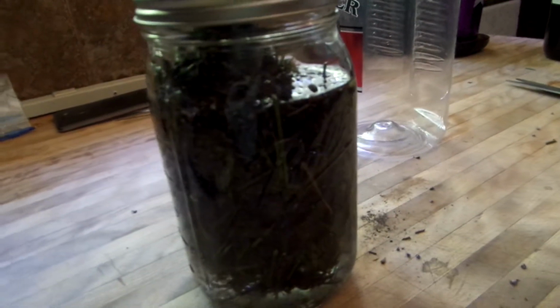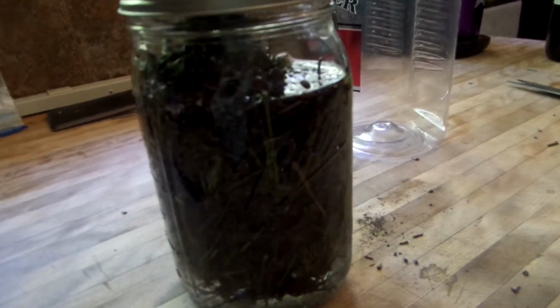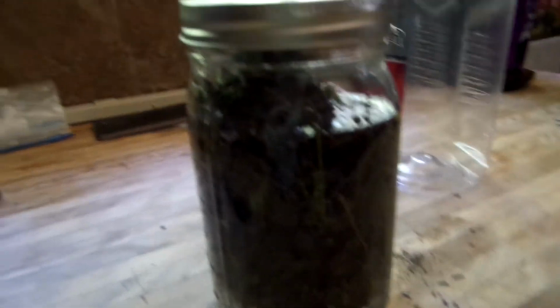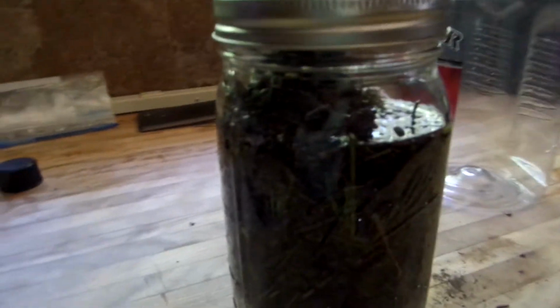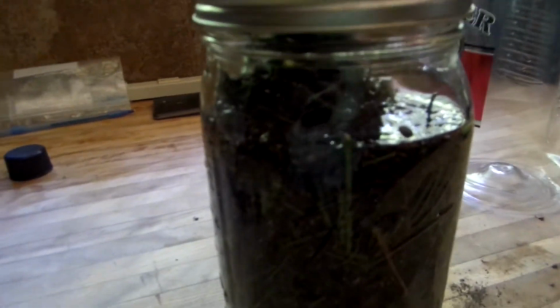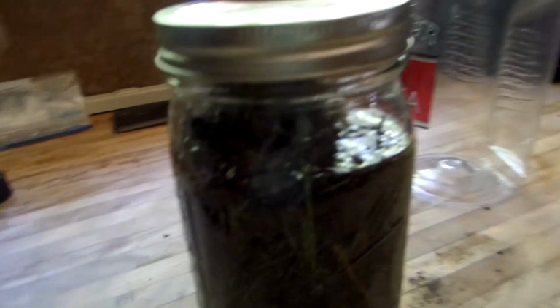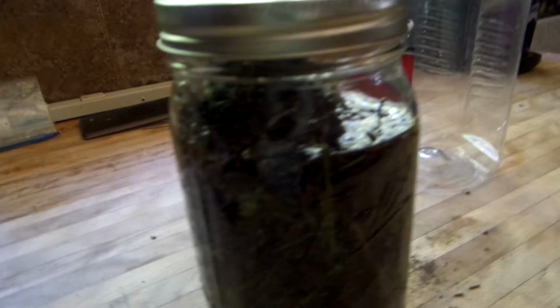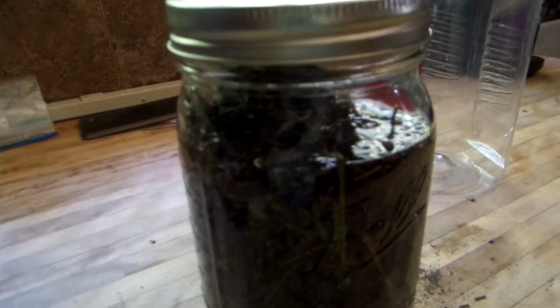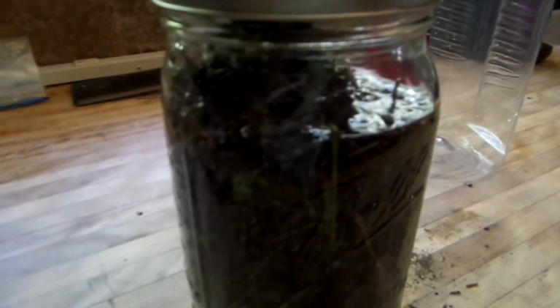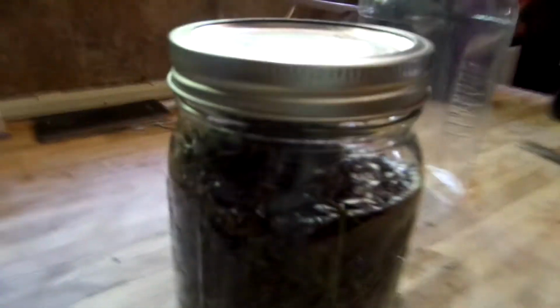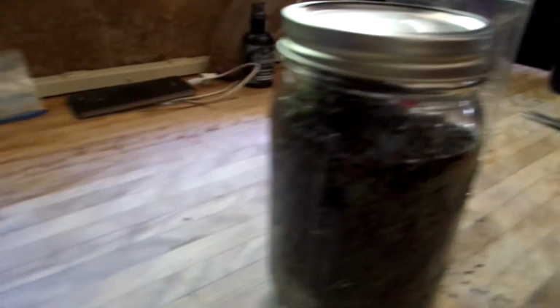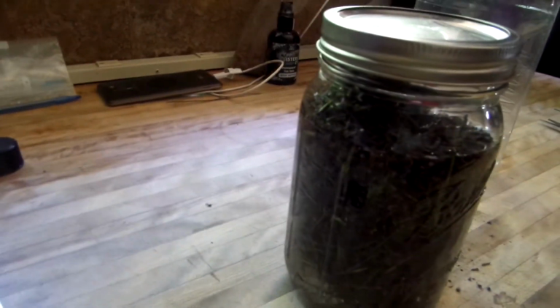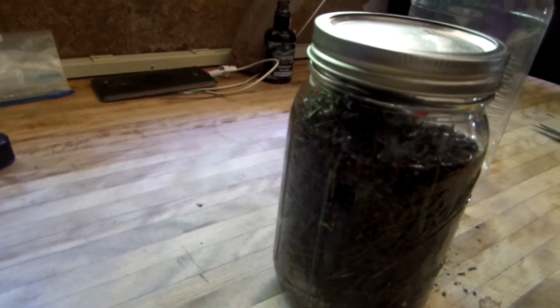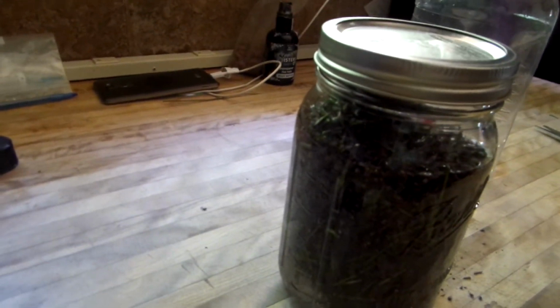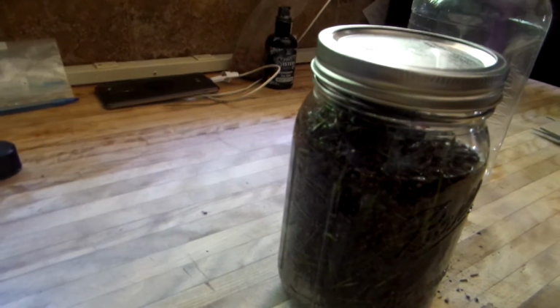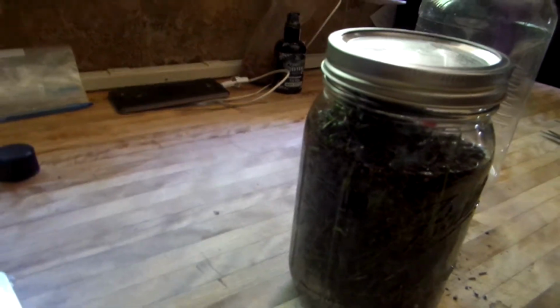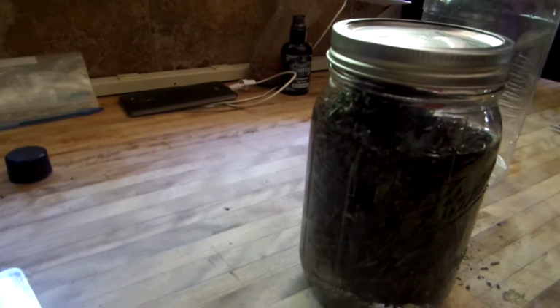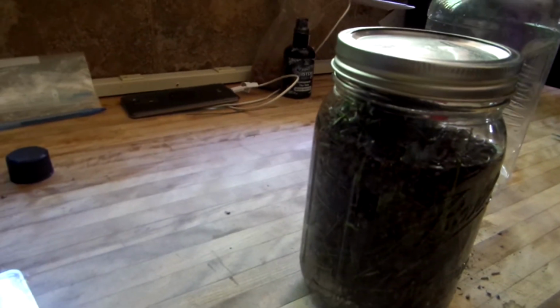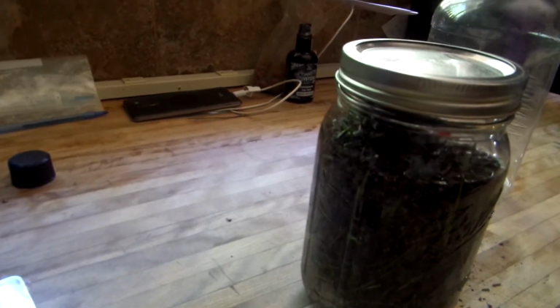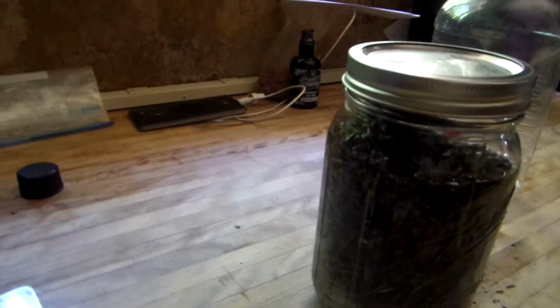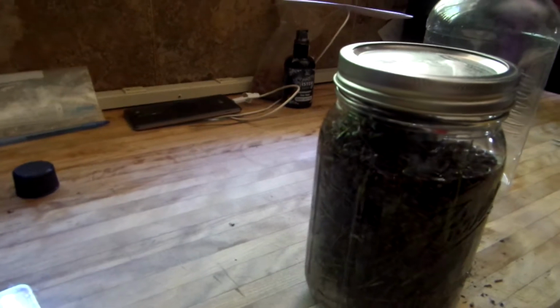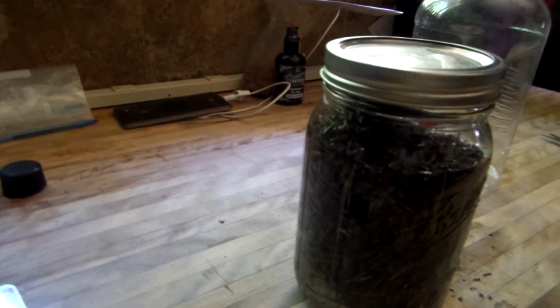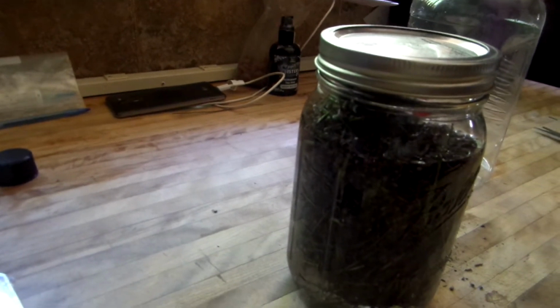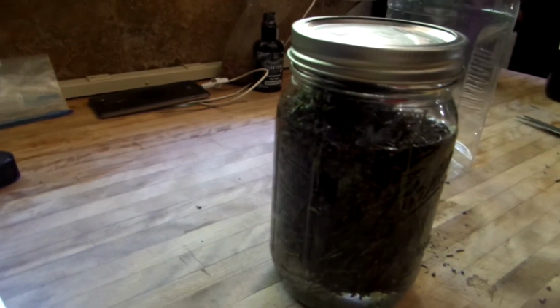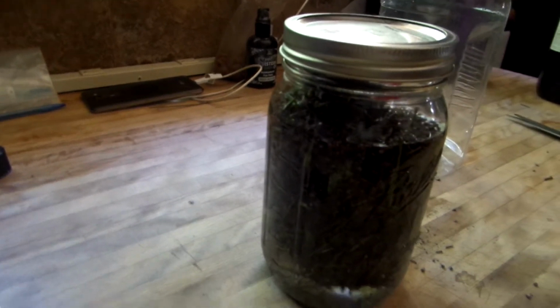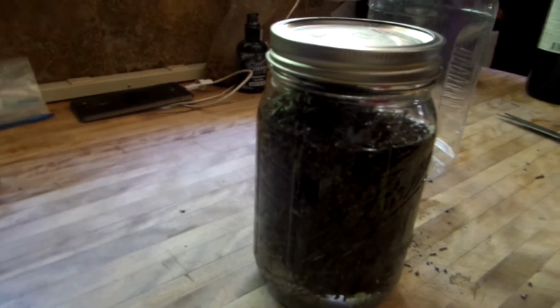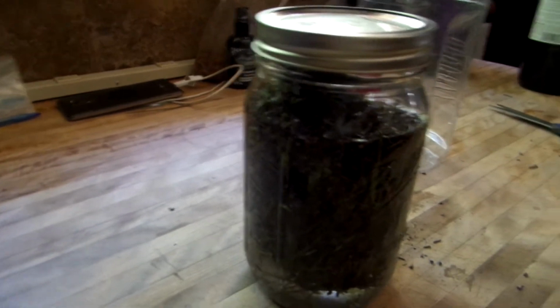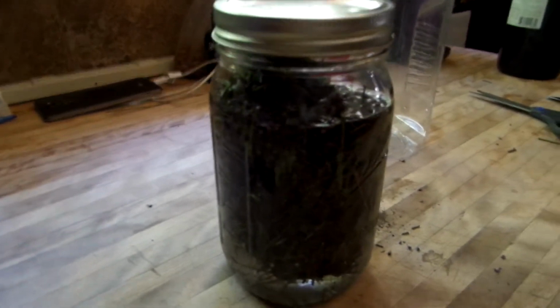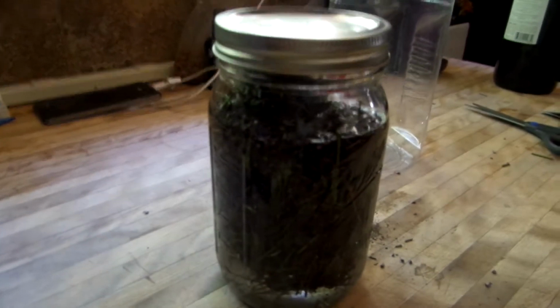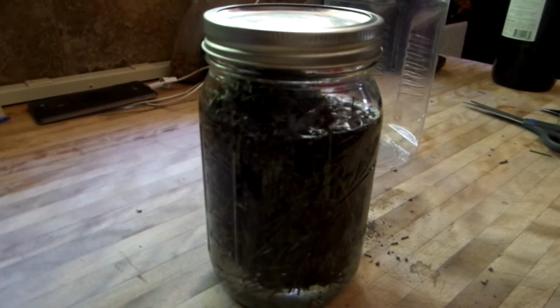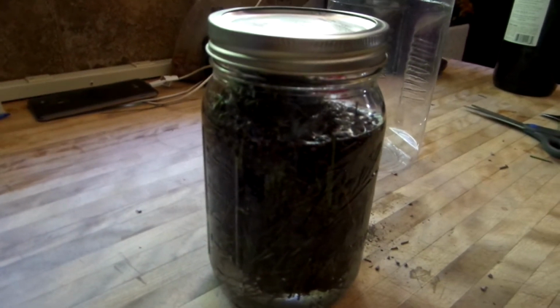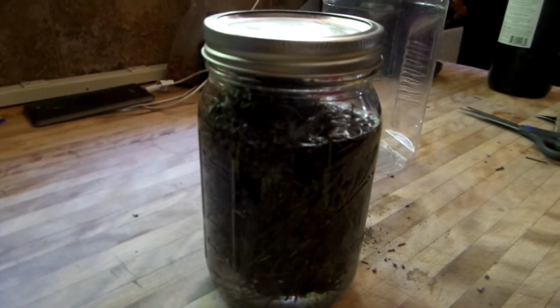And then when you're done with it, you're going to strain it through a cheesecloth or whatever you care to use. You're going to strain it and throw out all the stems and everything.